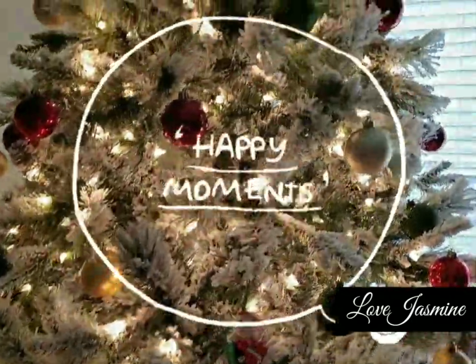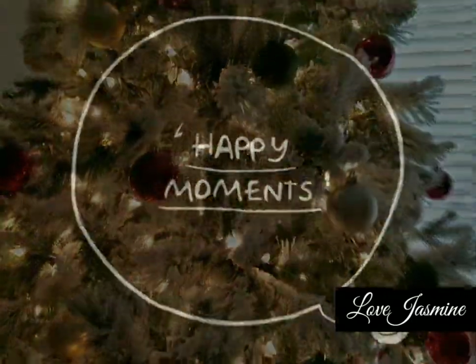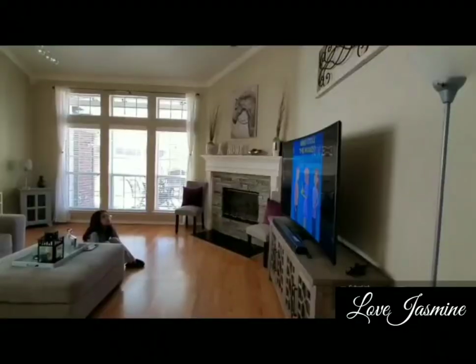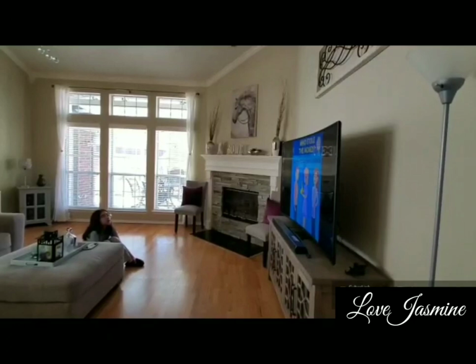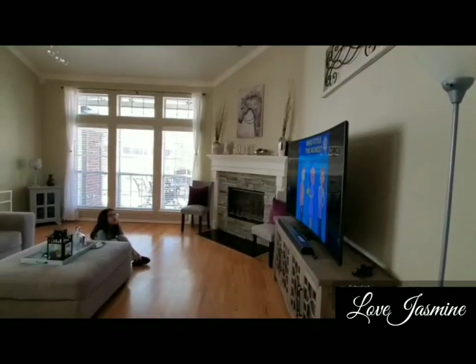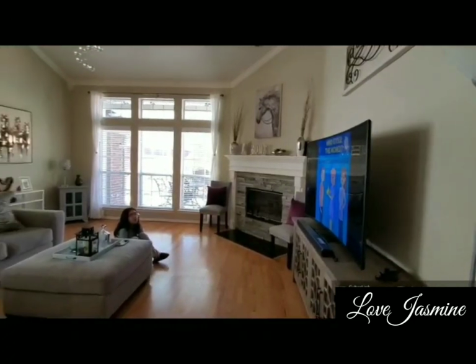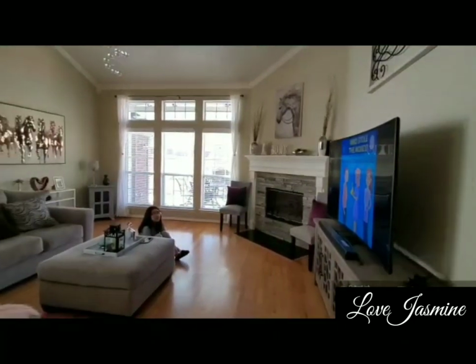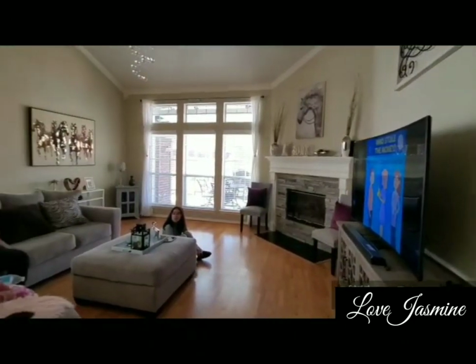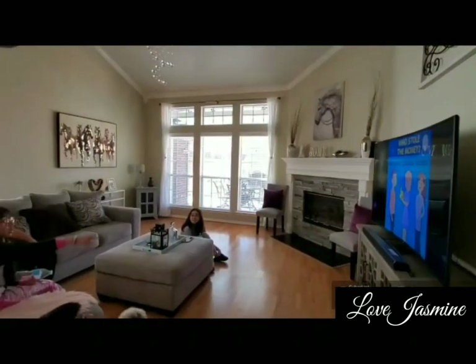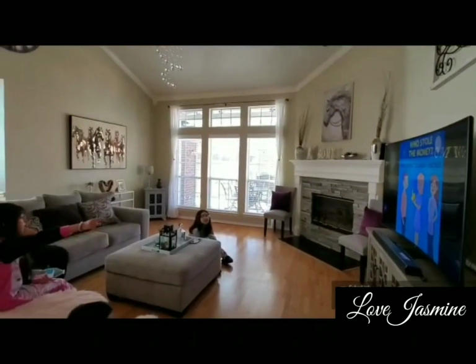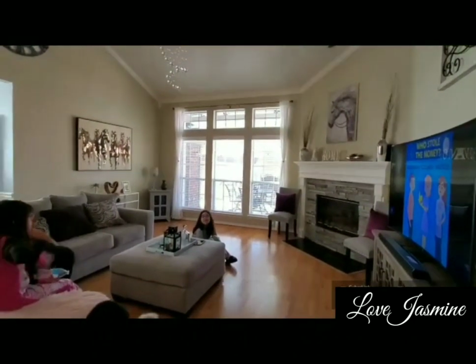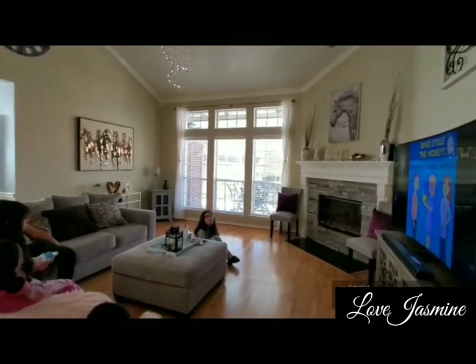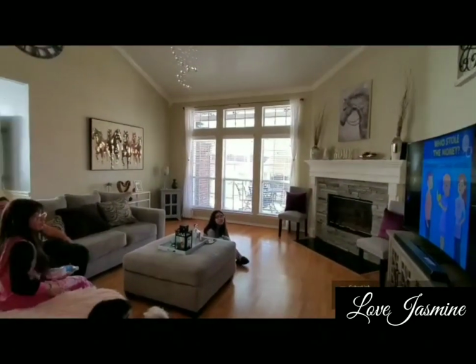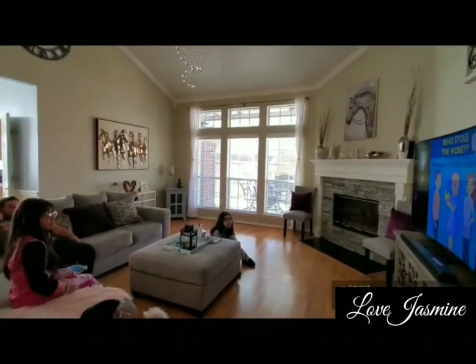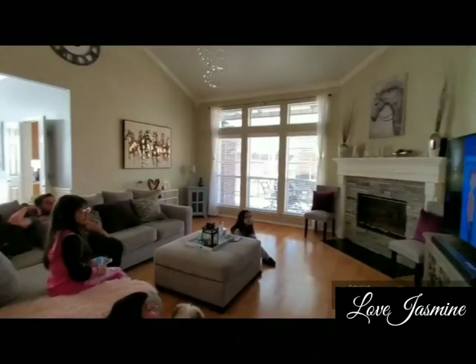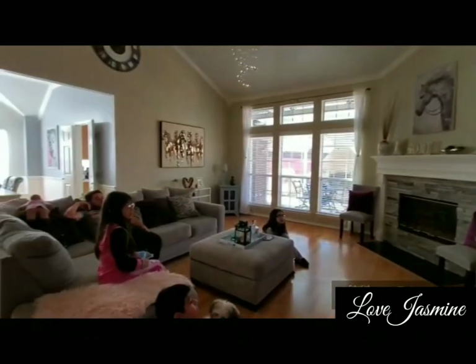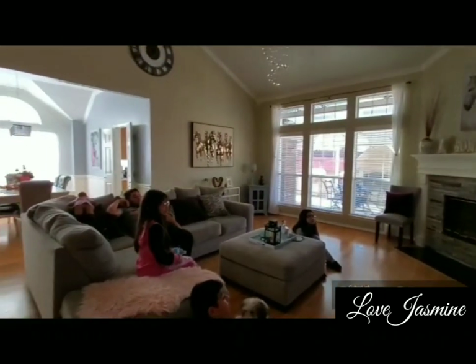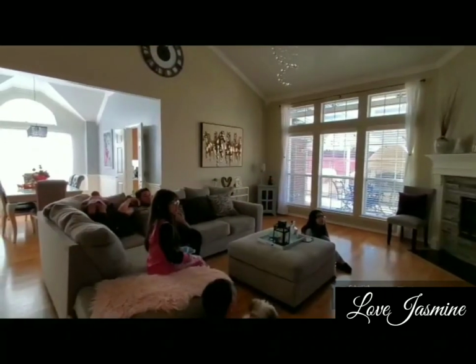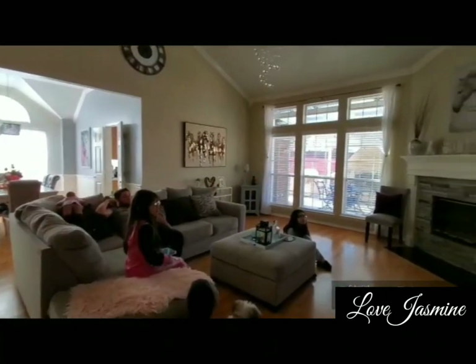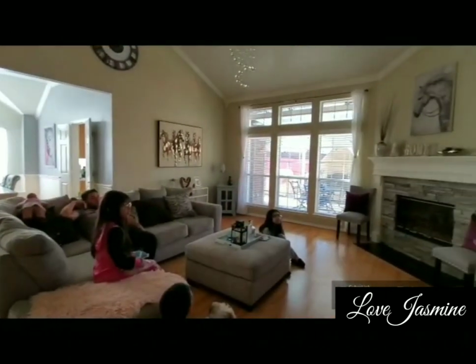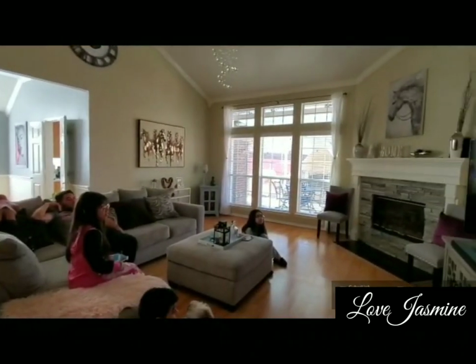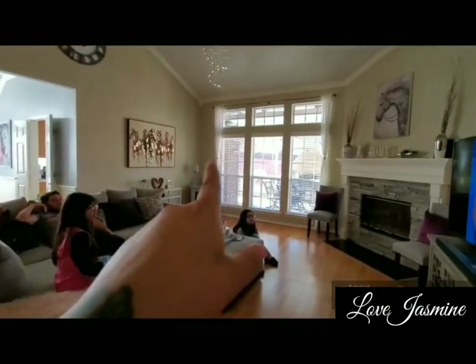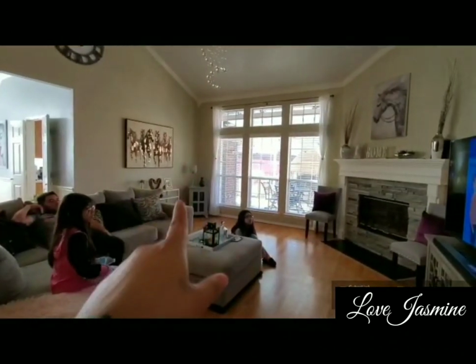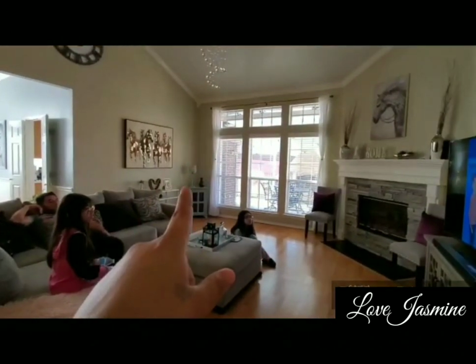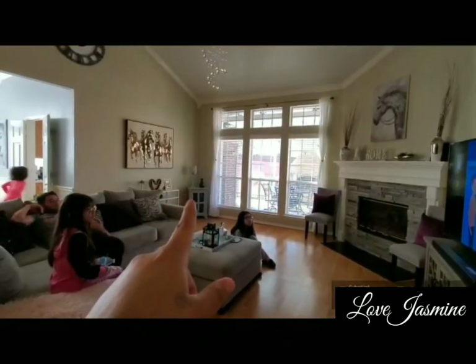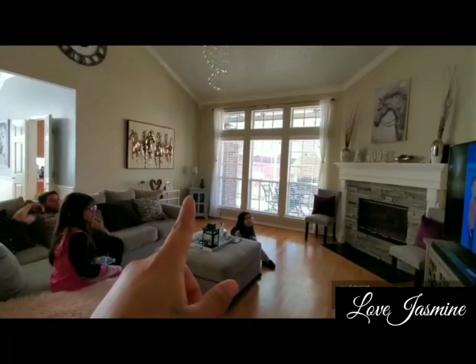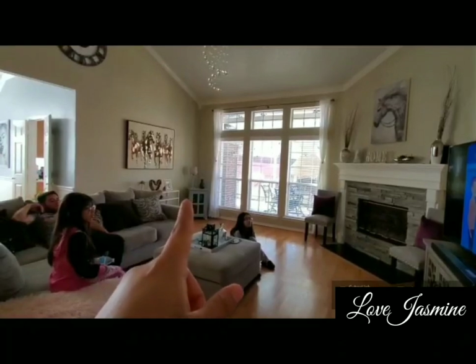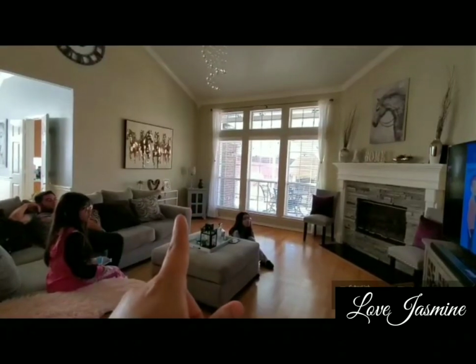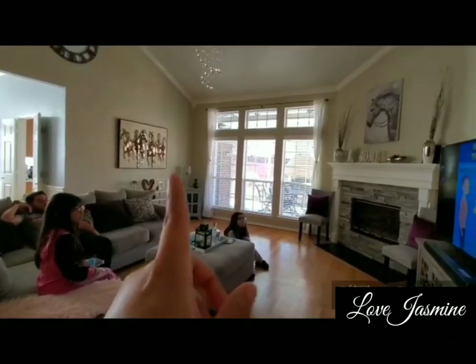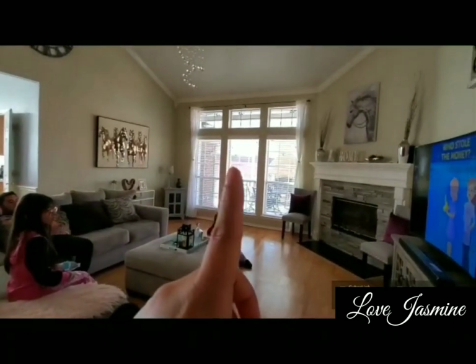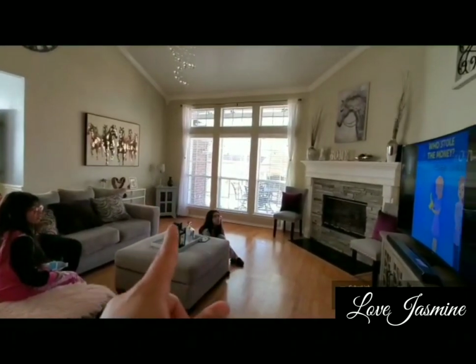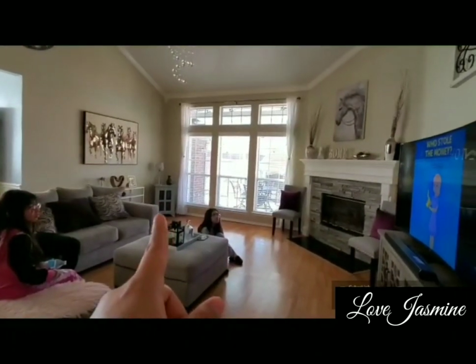Hey guys, welcome back to my channel. Today's video is a 2019 Christmas Decorate With Me. For those of you who are new, my name is Jasmine. Today we are going to be decorating the living room and we're going to go ahead and start putting away all the fall decor.